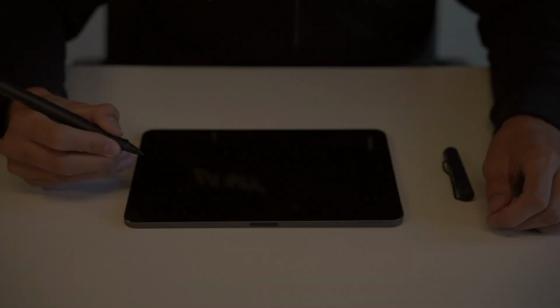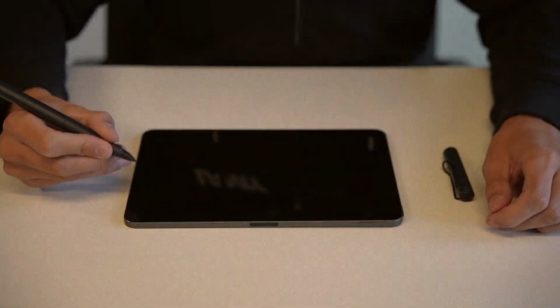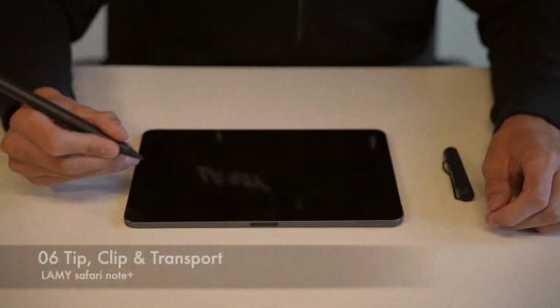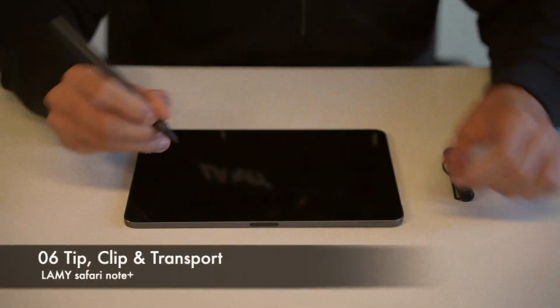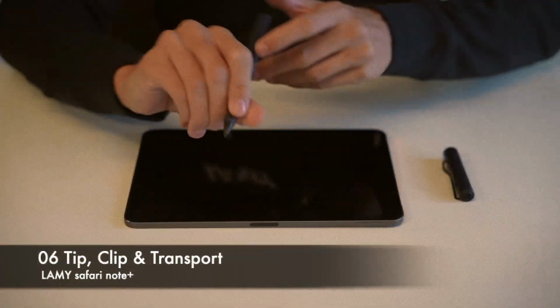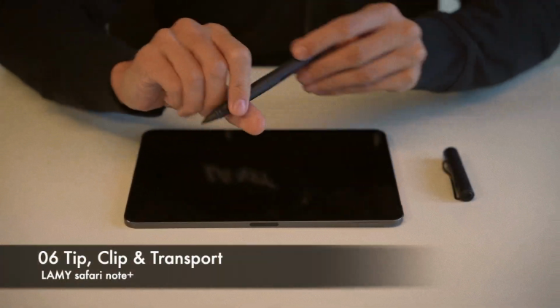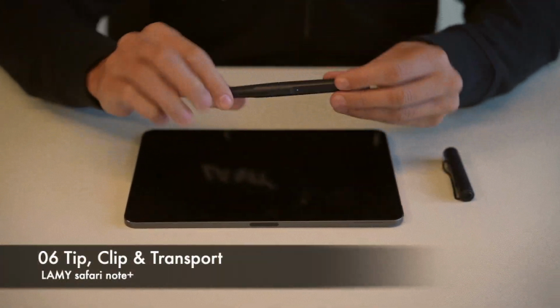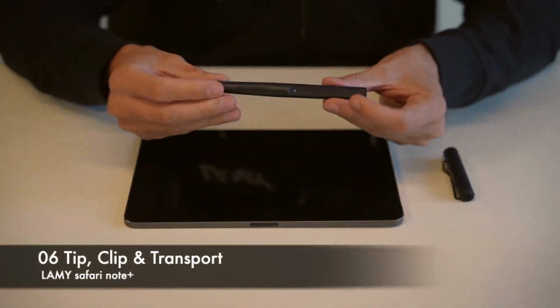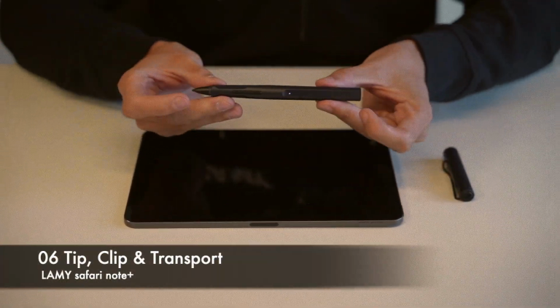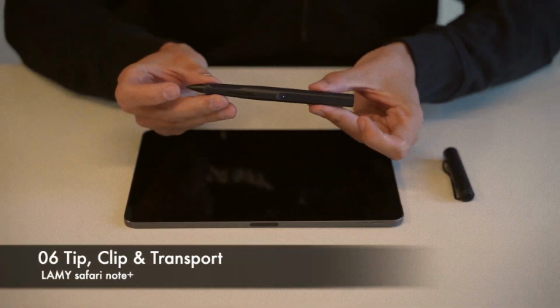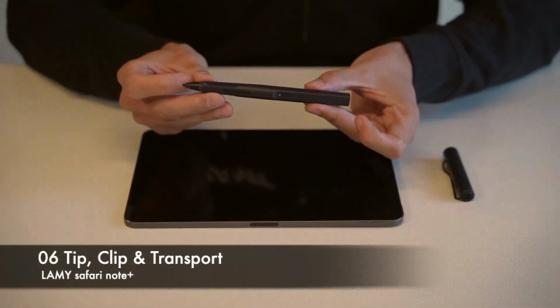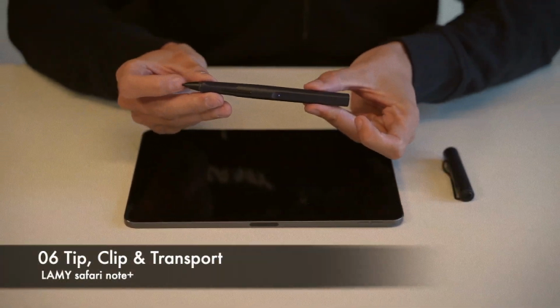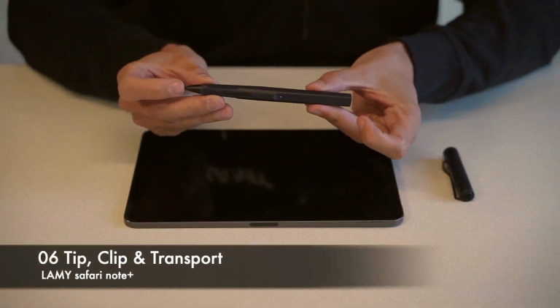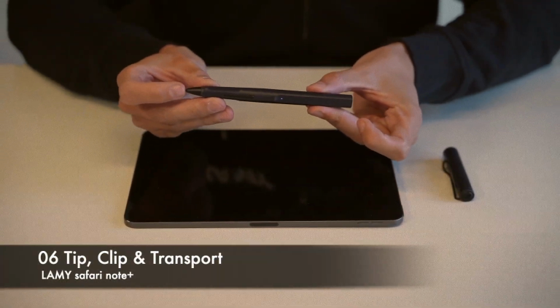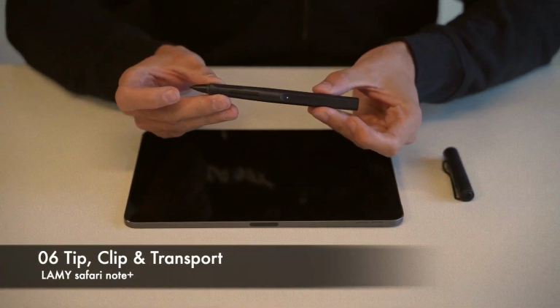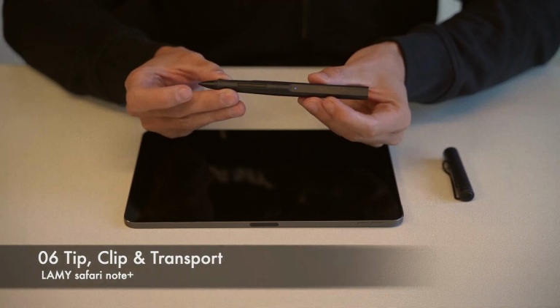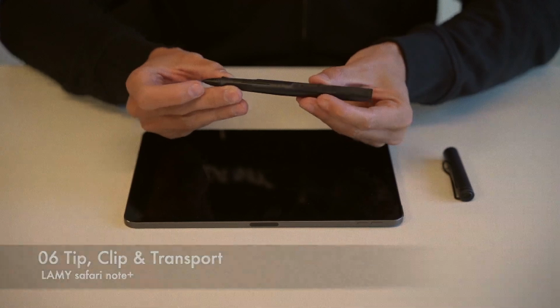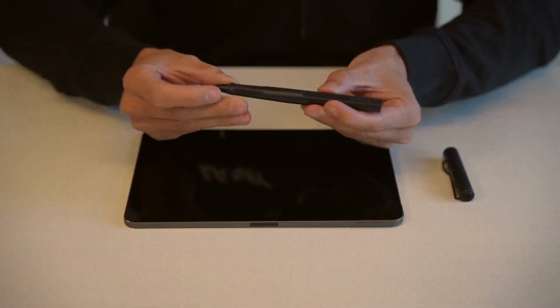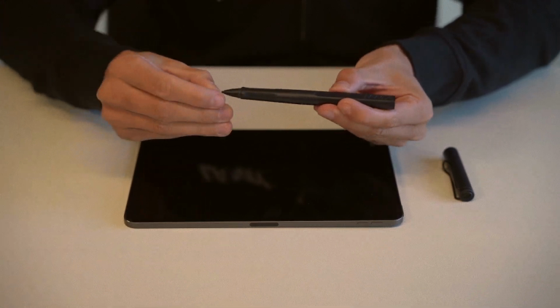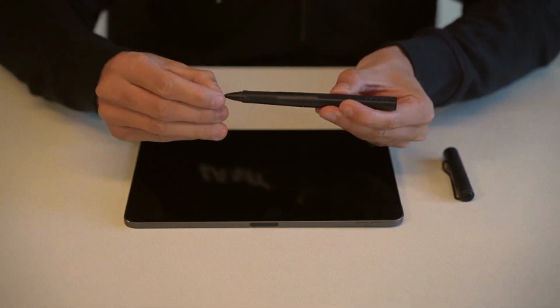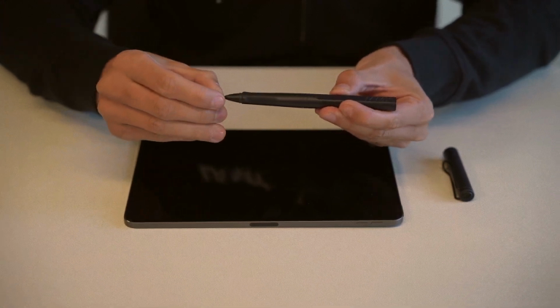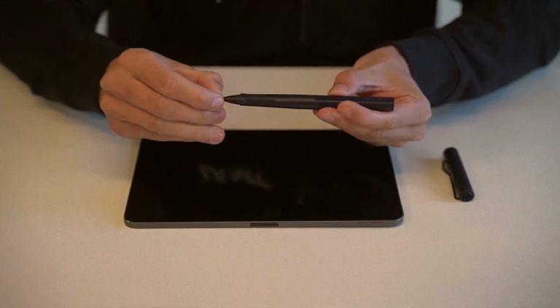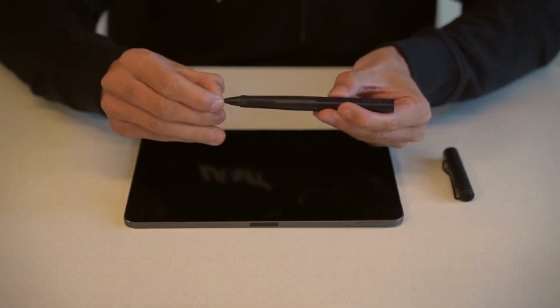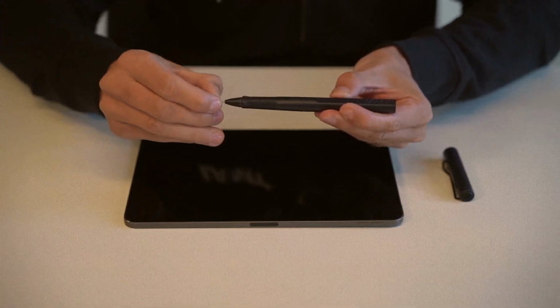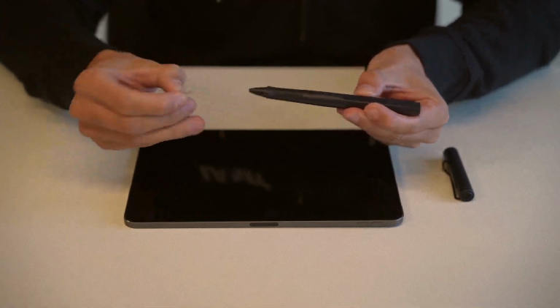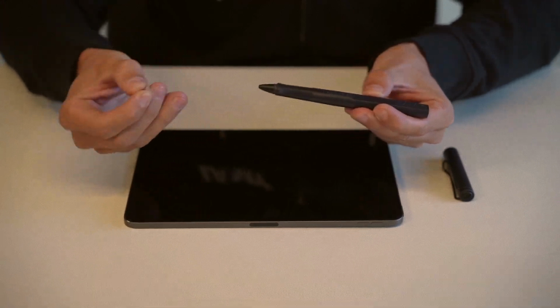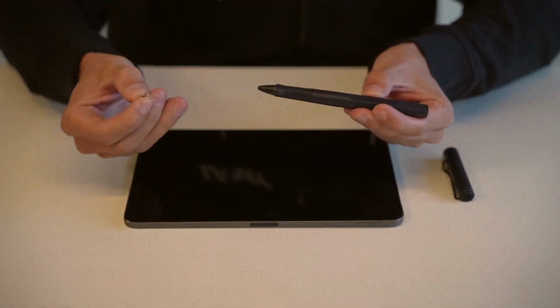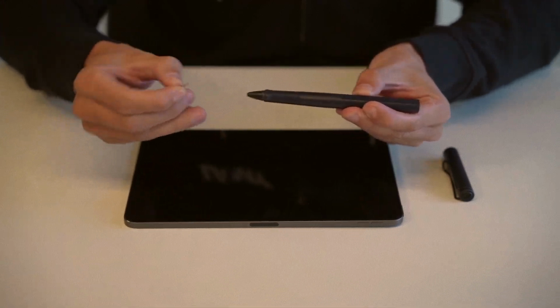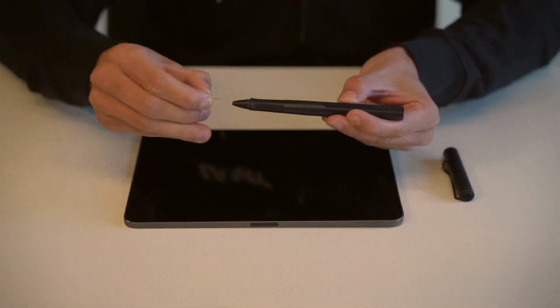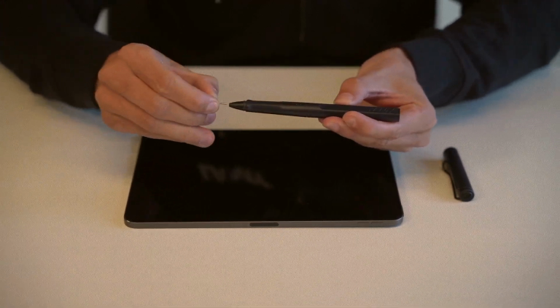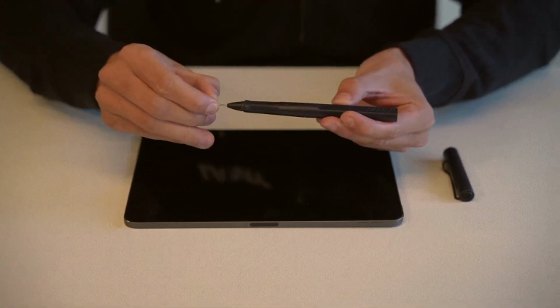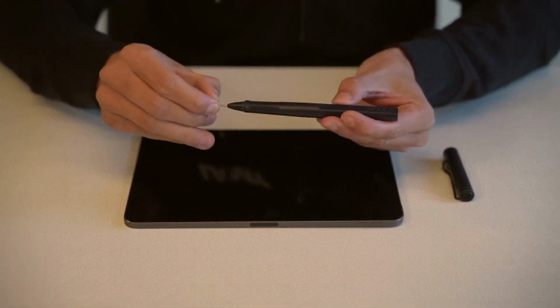The tip of the Lamy Safari Note Plus is replaceable. If you need to change it, carefully pull out the tip and insert a new one.